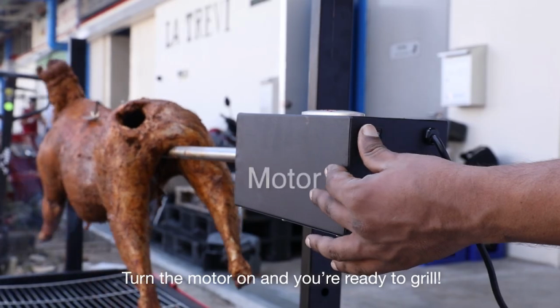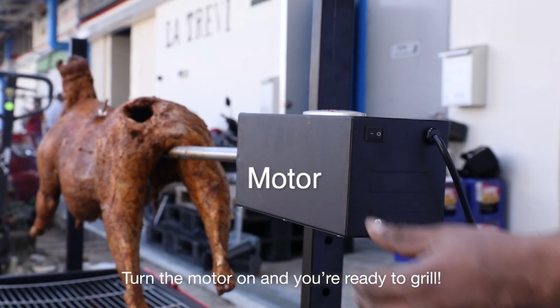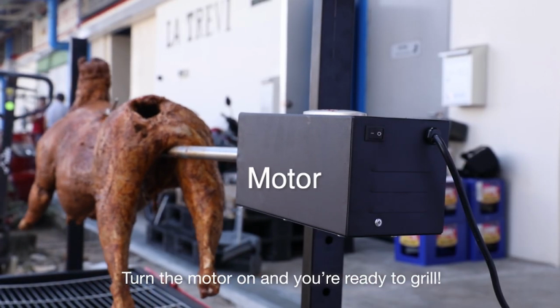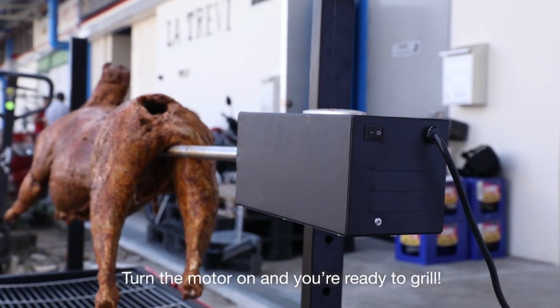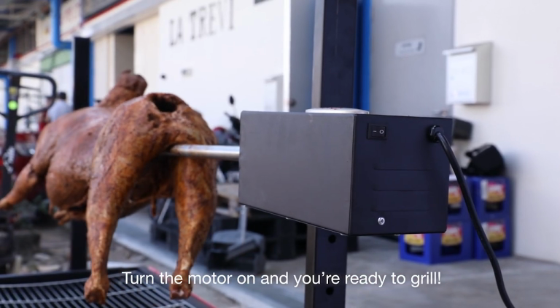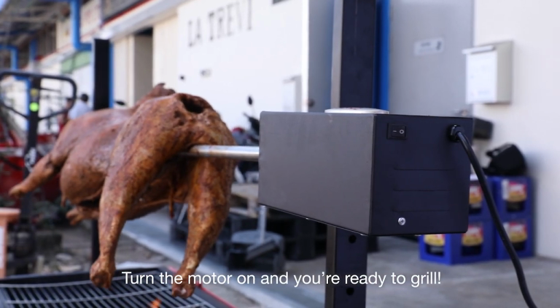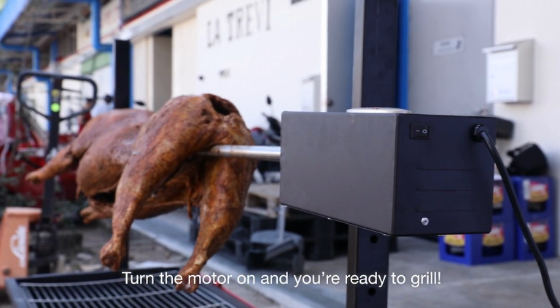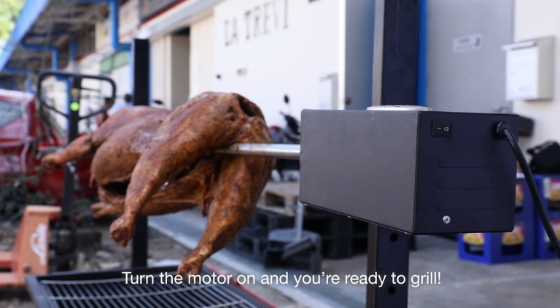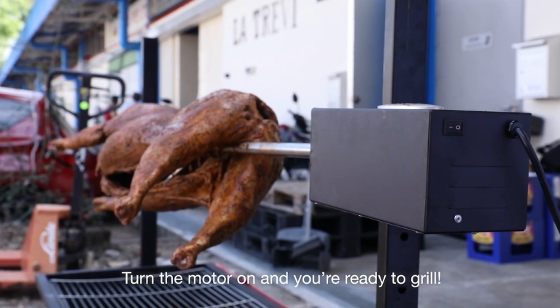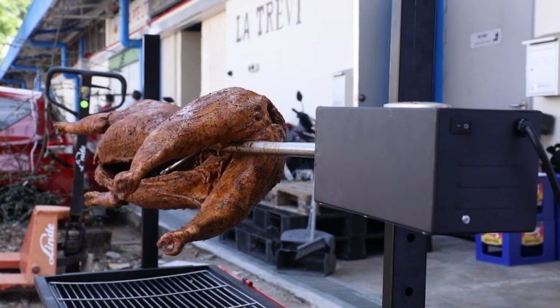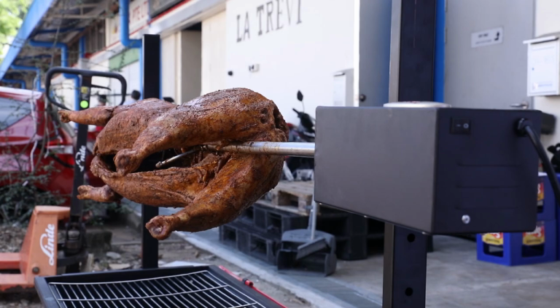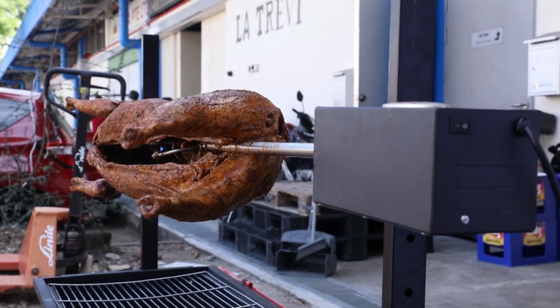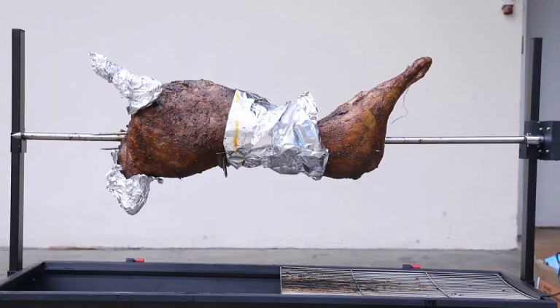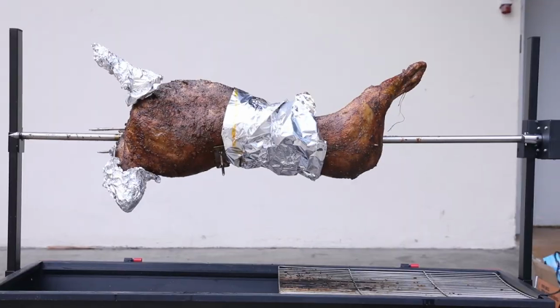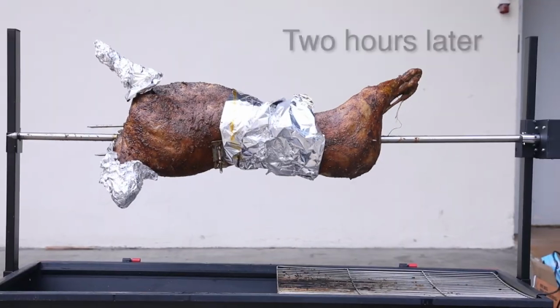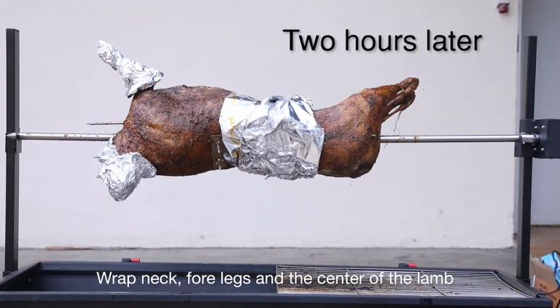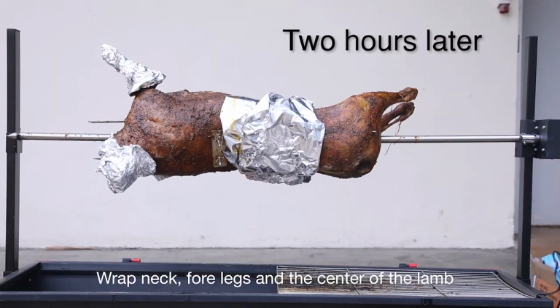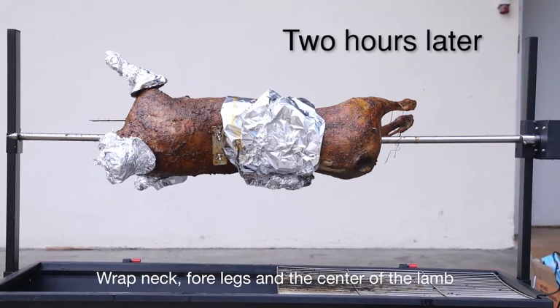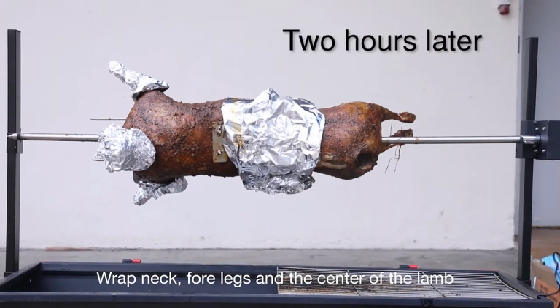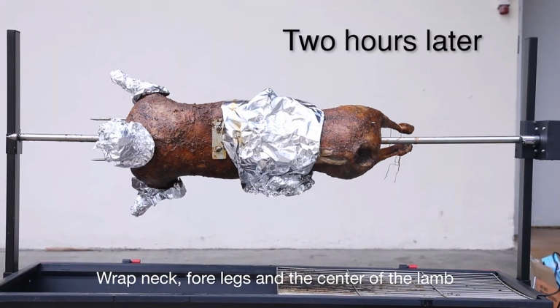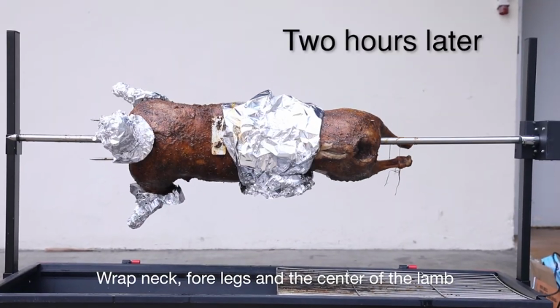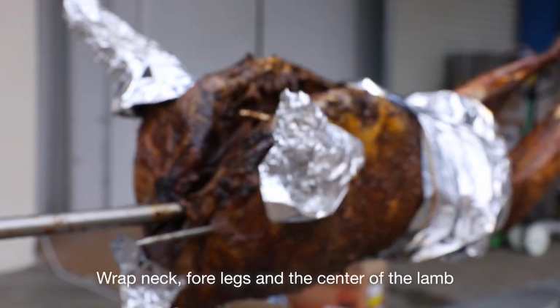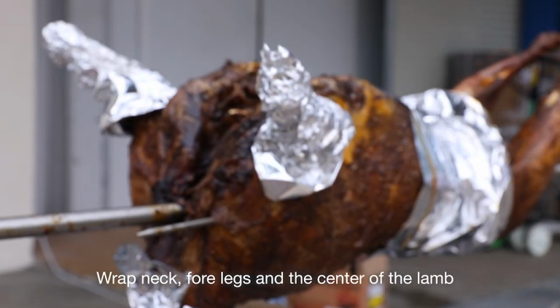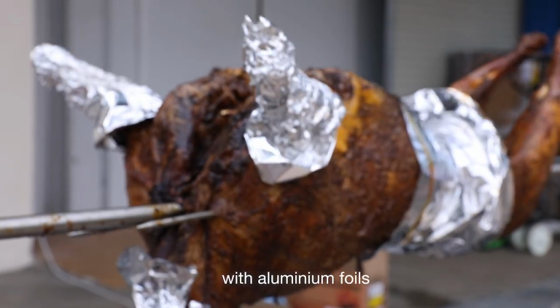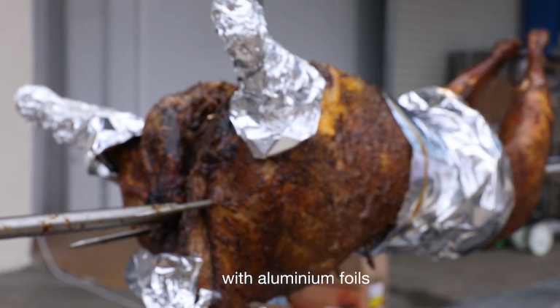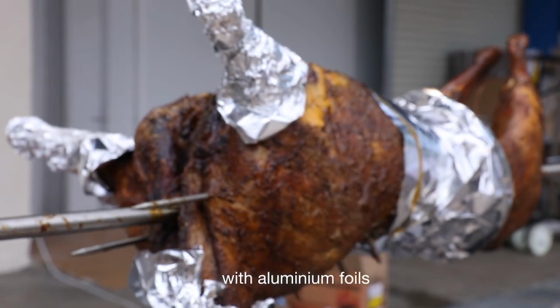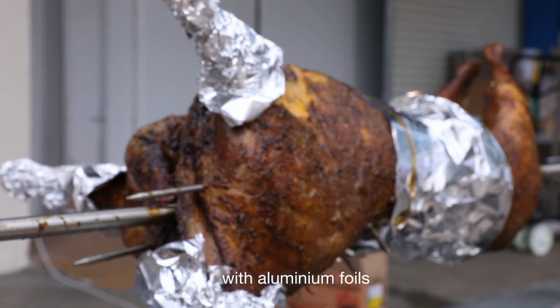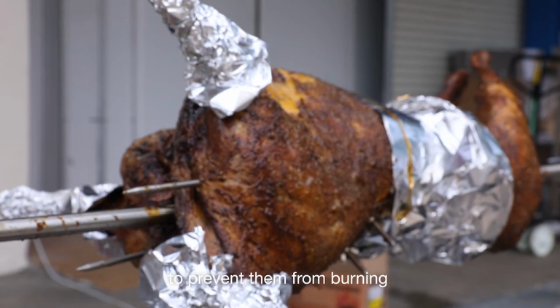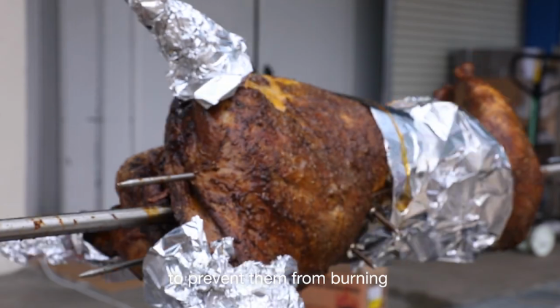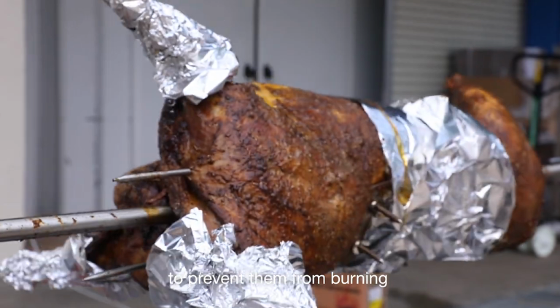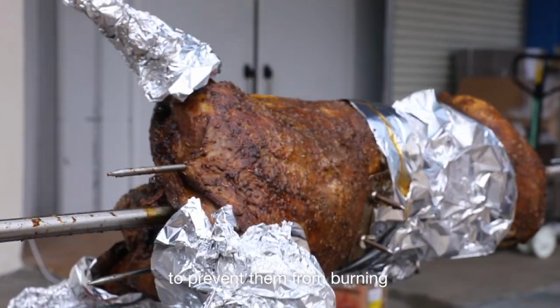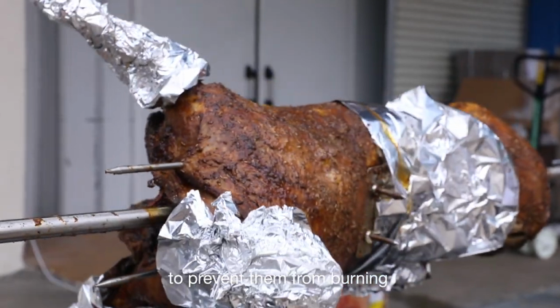Turn the motor on and you're ready to grill. Wrap the neck, forelegs, and the centre of the lamb with aluminium foil to prevent them from burning.